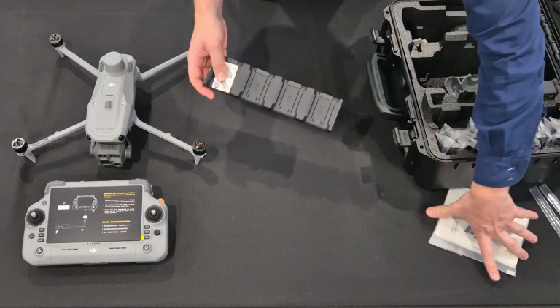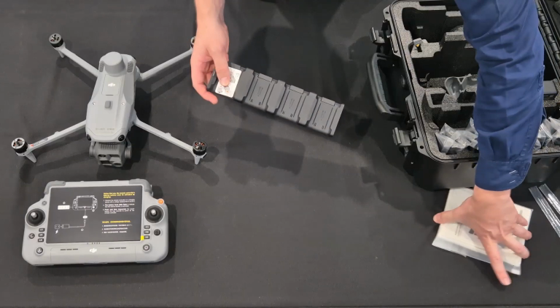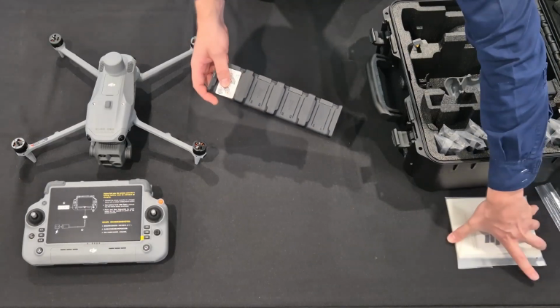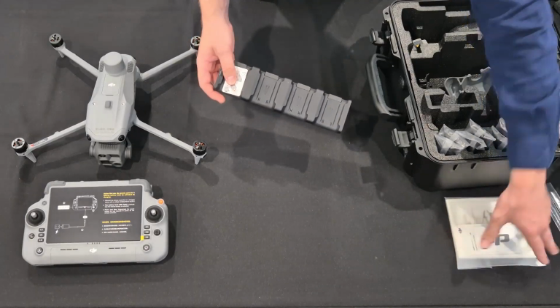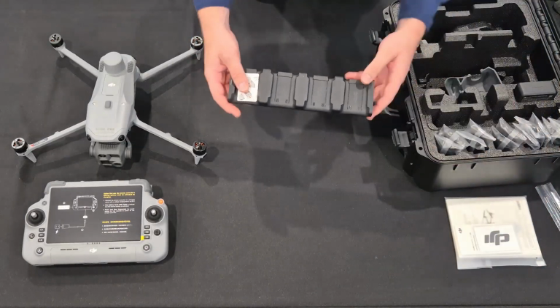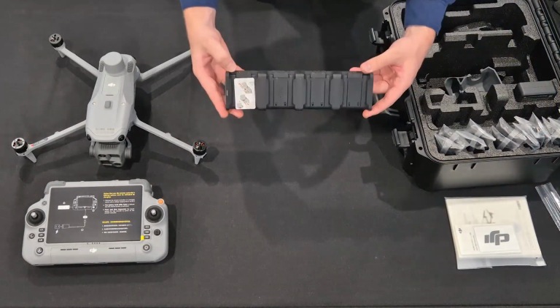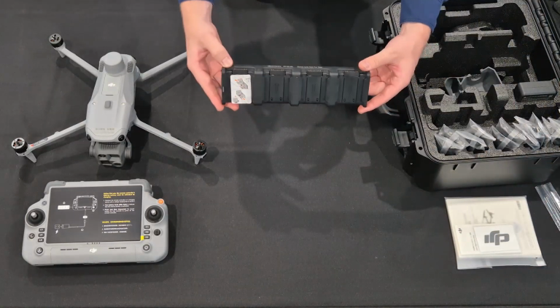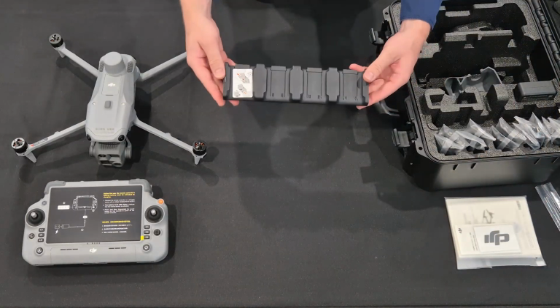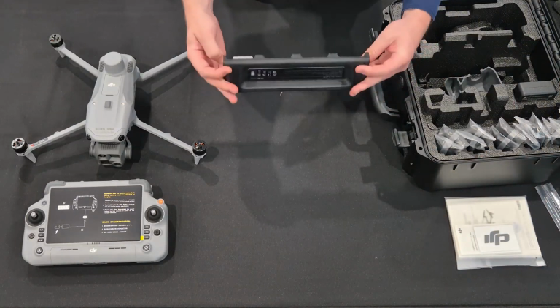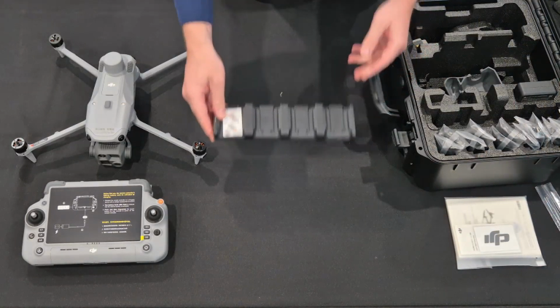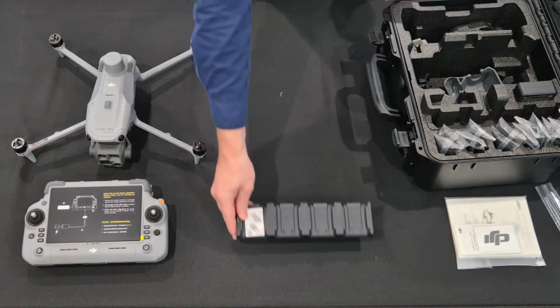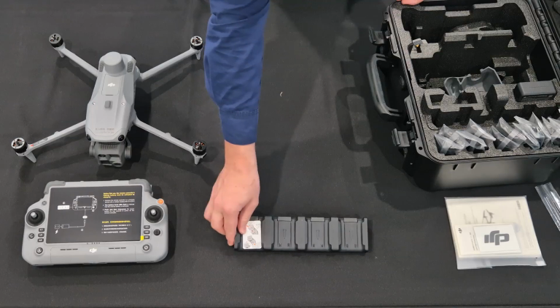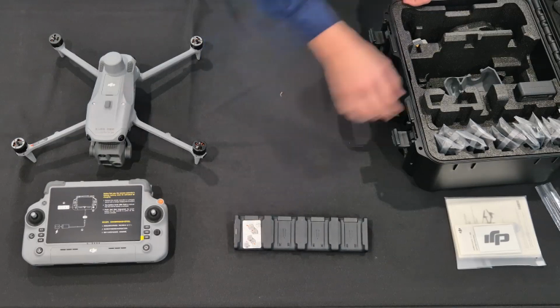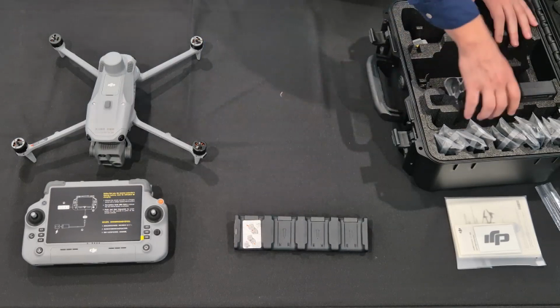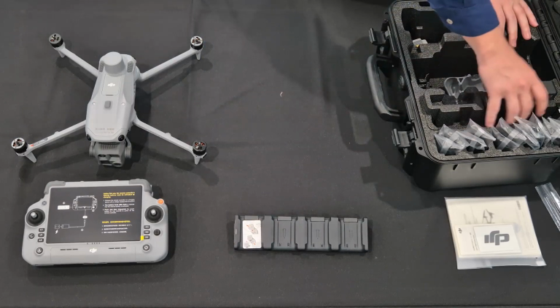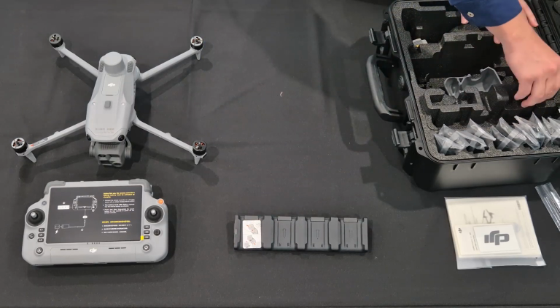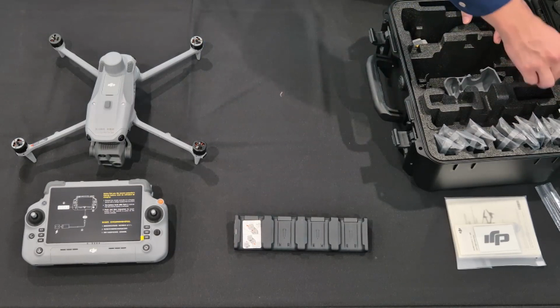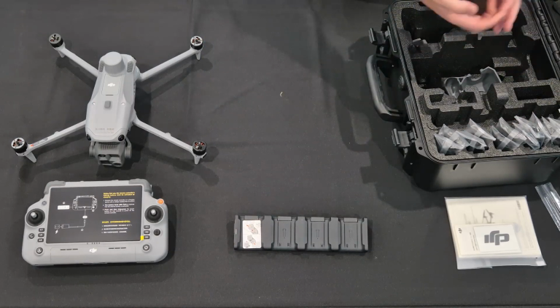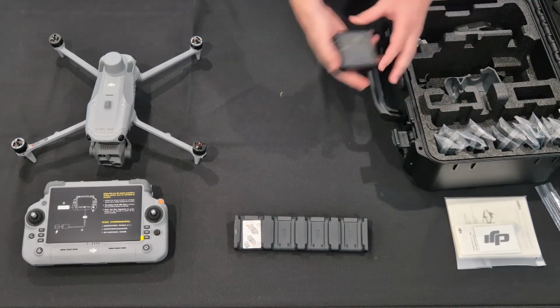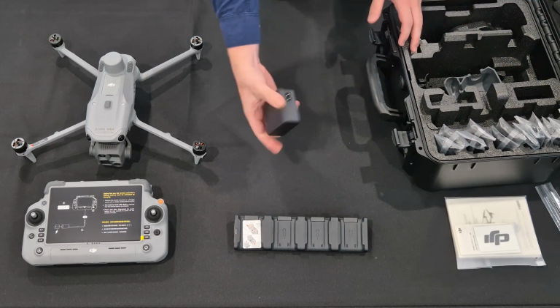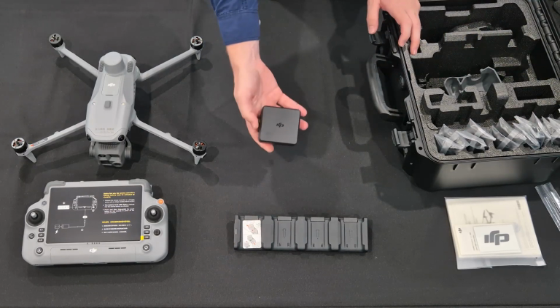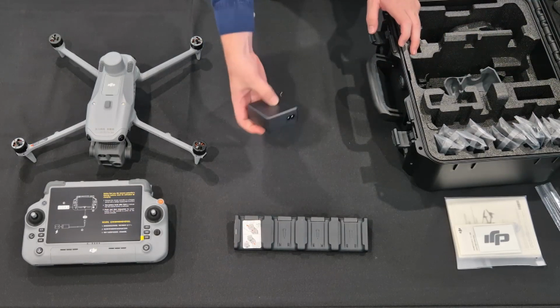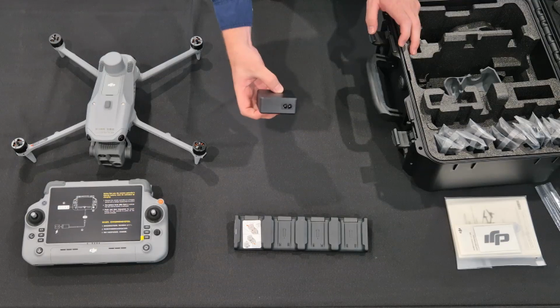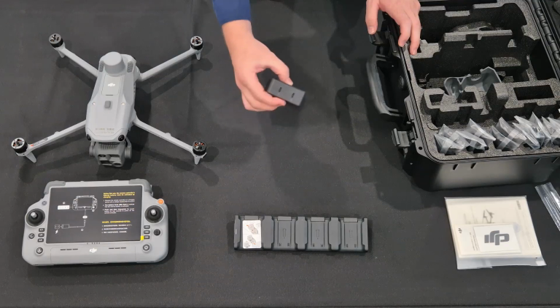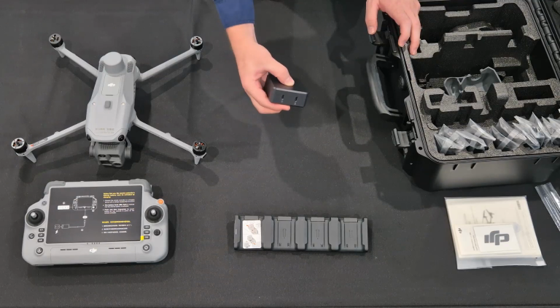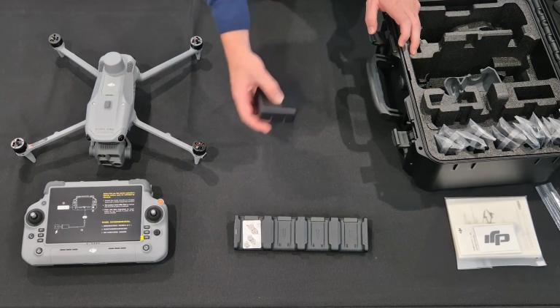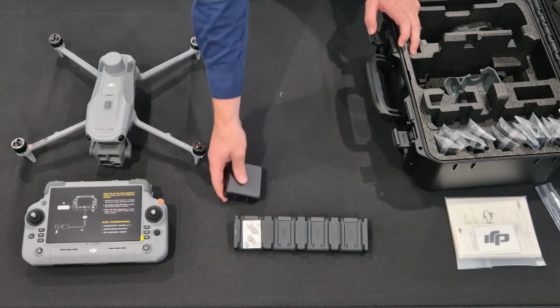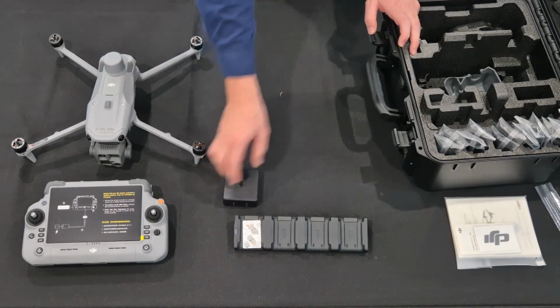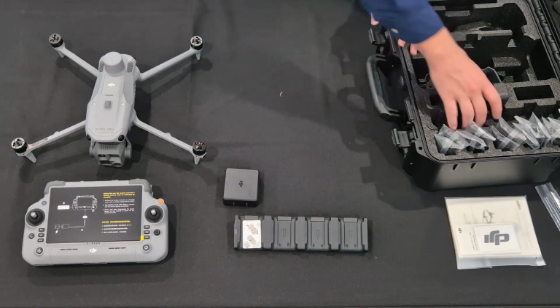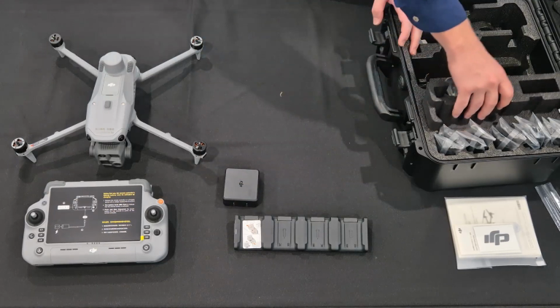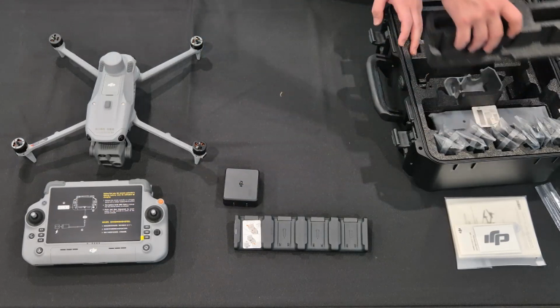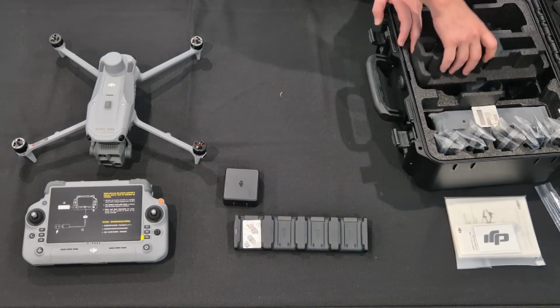The charging hub allows you to plug in four batteries at once for charging. It only charges one at a time, but you don't have to do any management because it will automatically swap over to the next one. Here we have the charging brick — that's where you get the power from. You plug that straight into the charging hub with the cables that I will show you later.